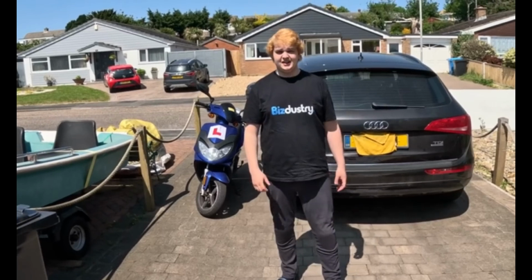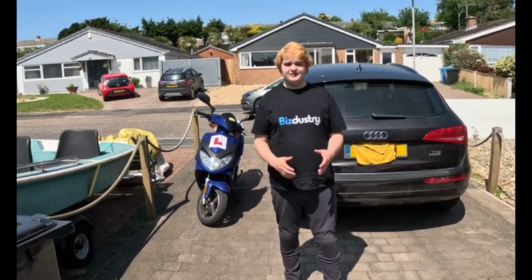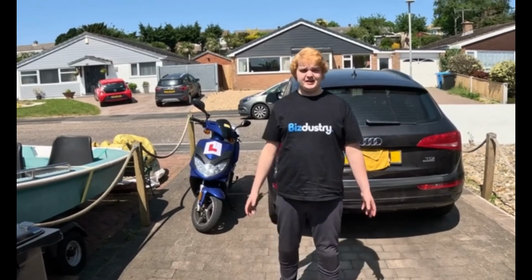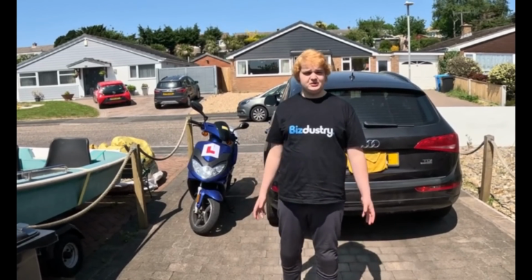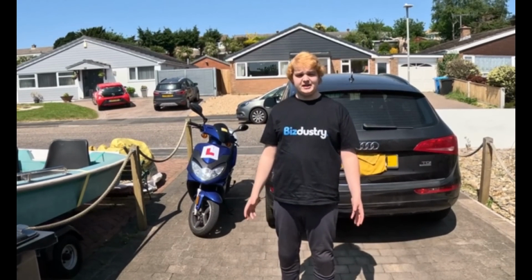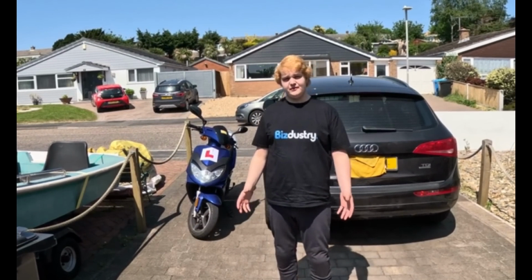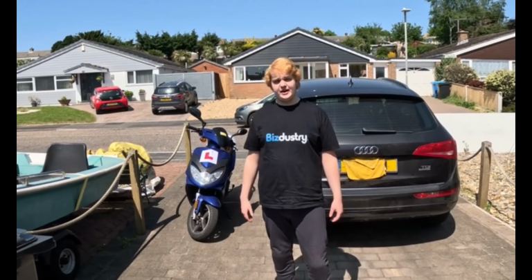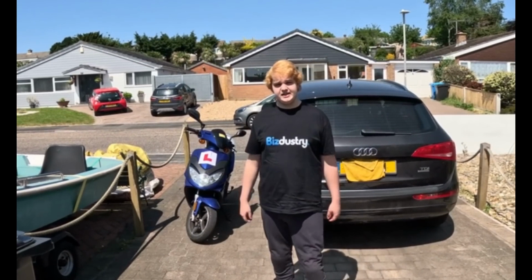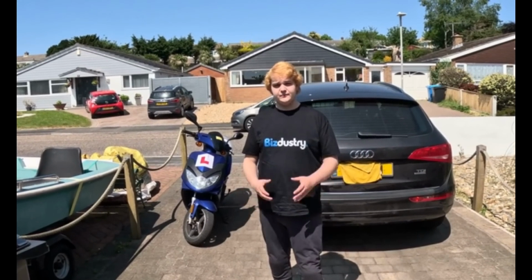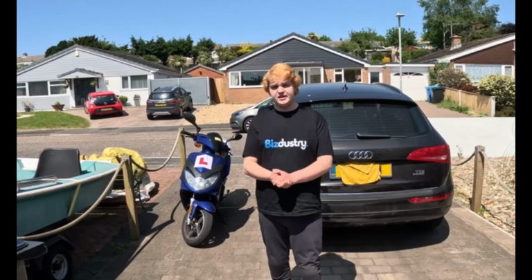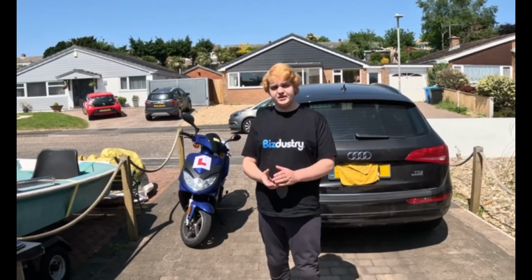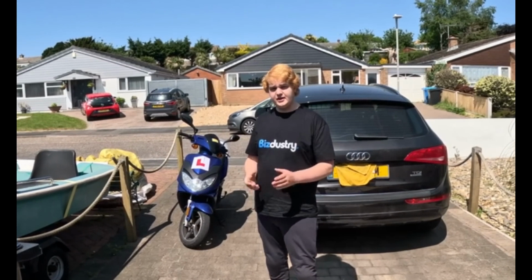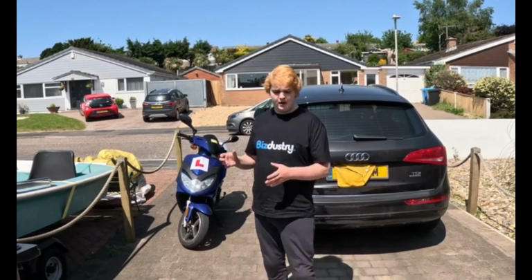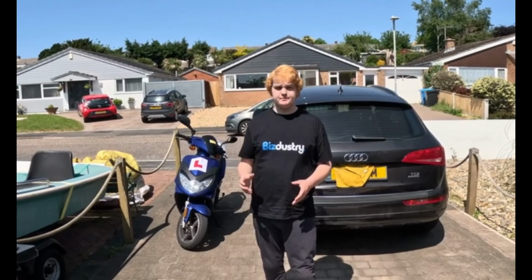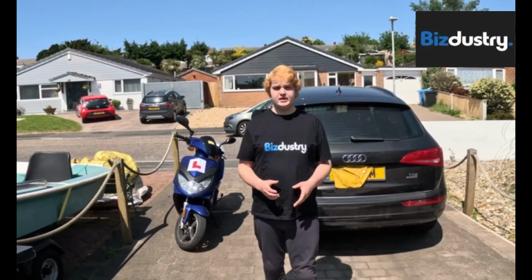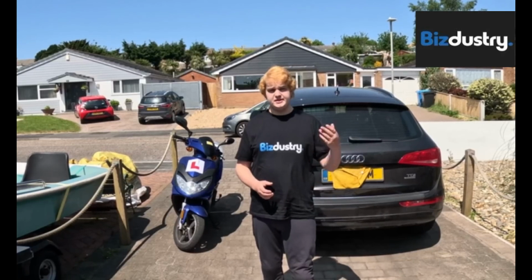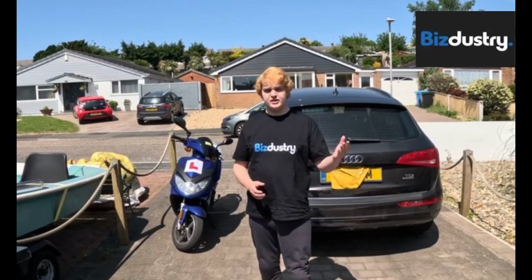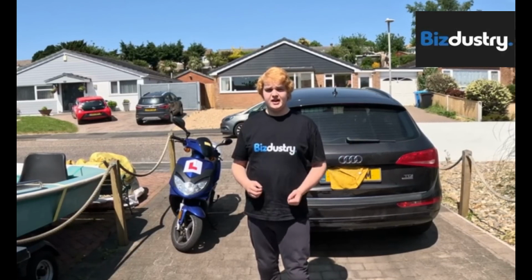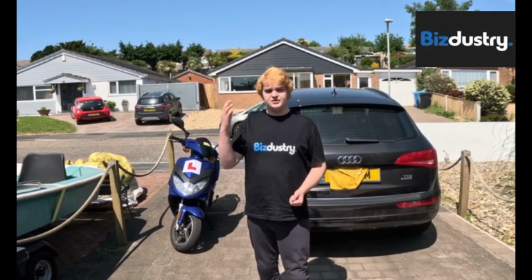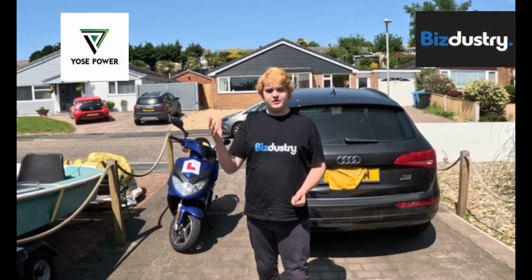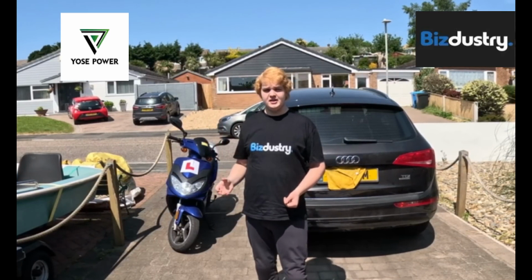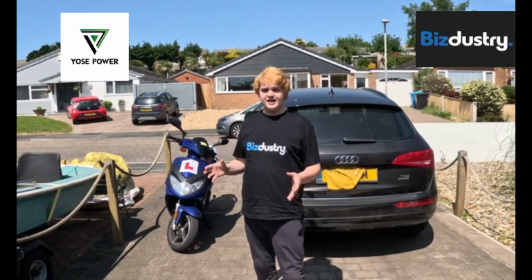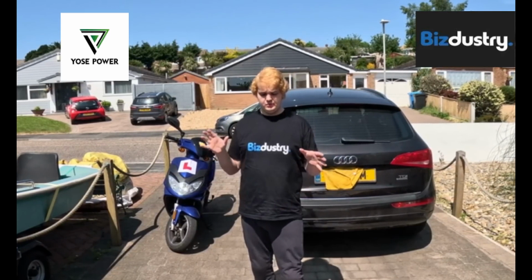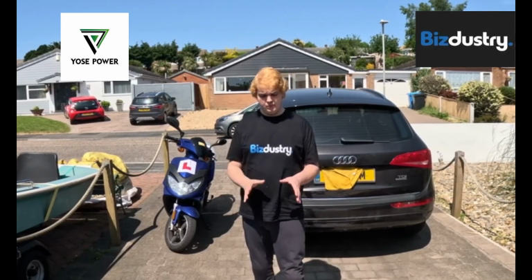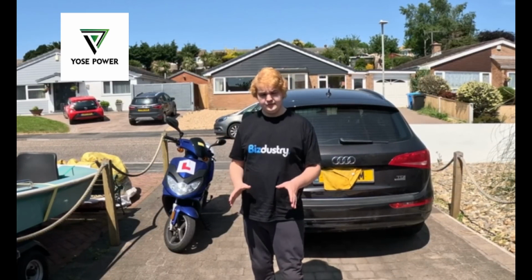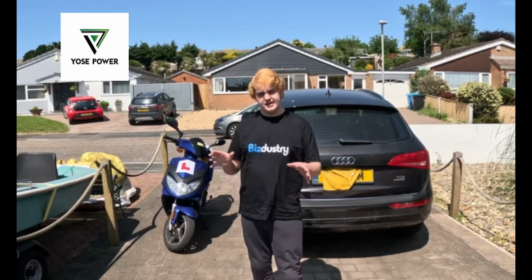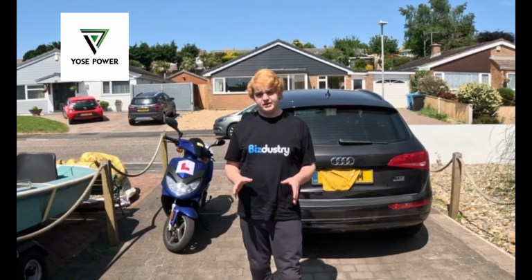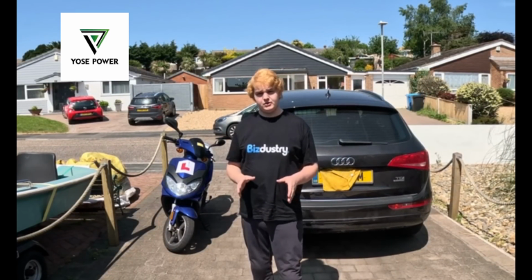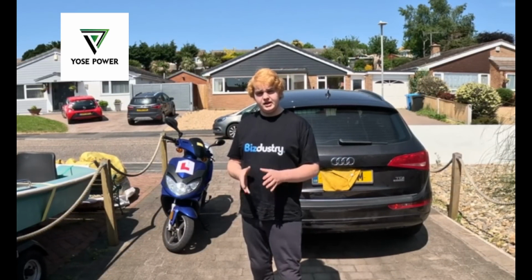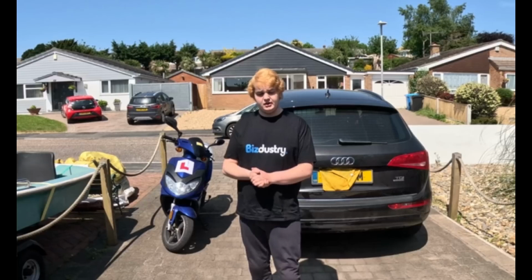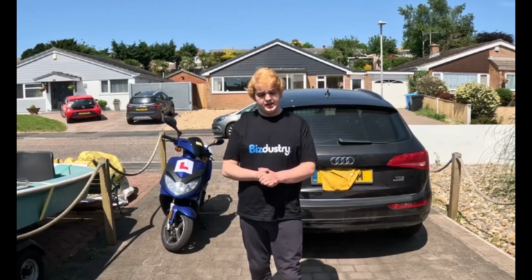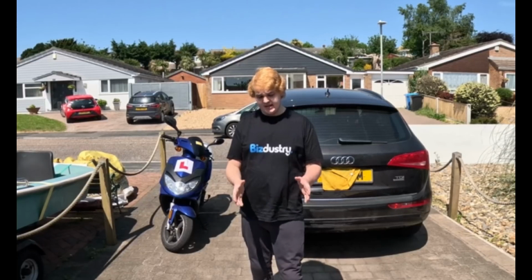Hi everyone and welcome back to another video. In today's video I'm very excited to share with you a partnership between Bizdistry and Yozy Power, and we'll be putting together an e-bike conversion kit.